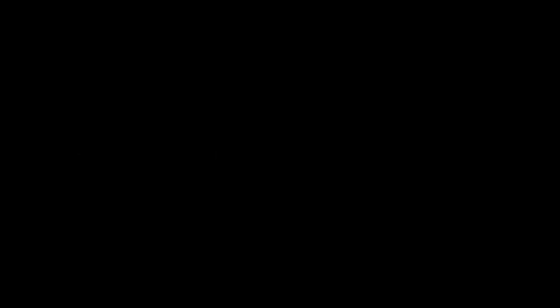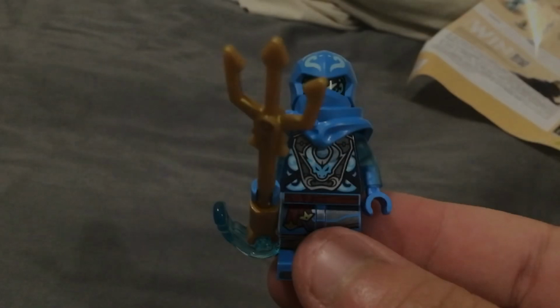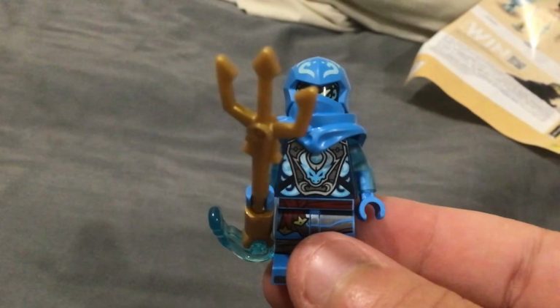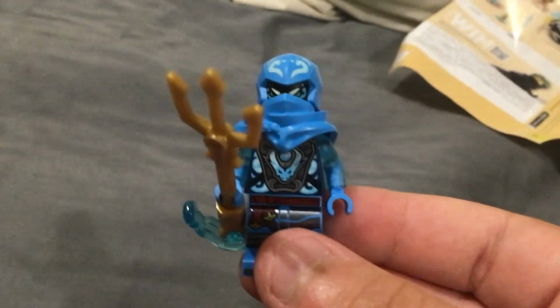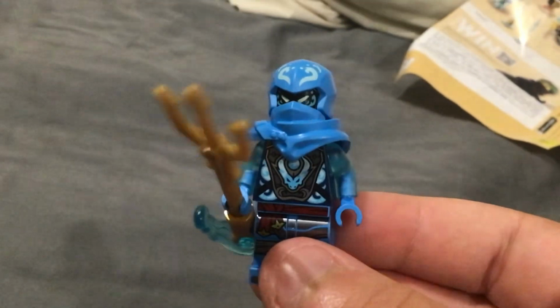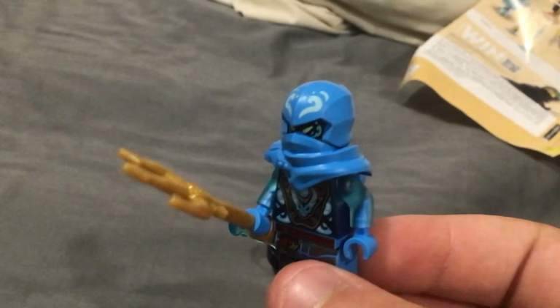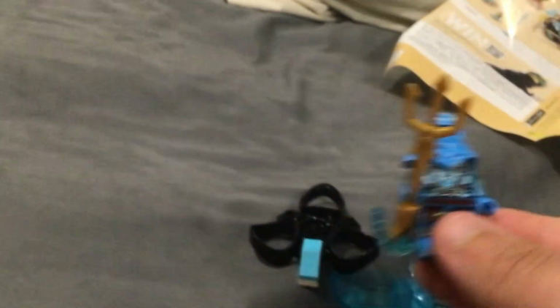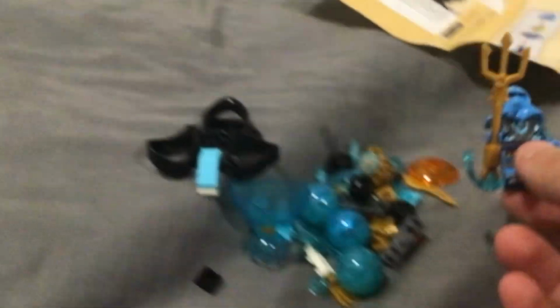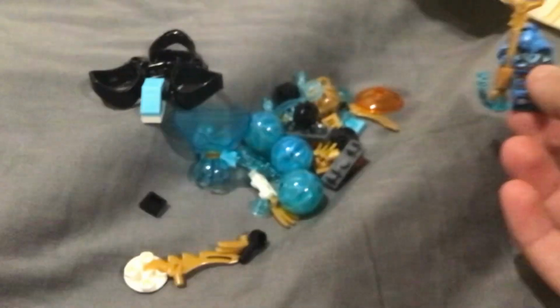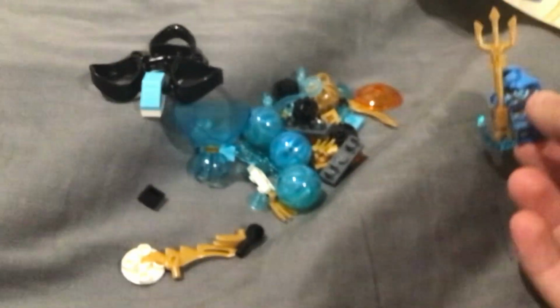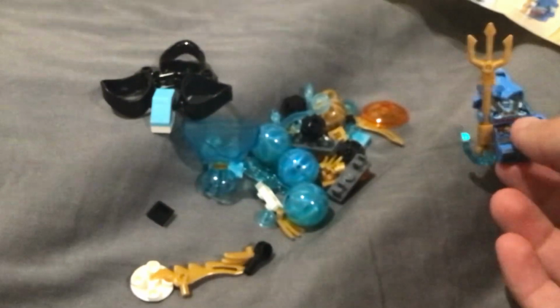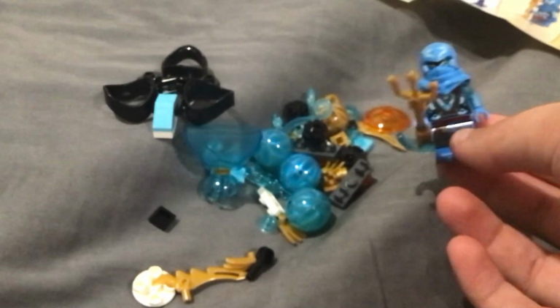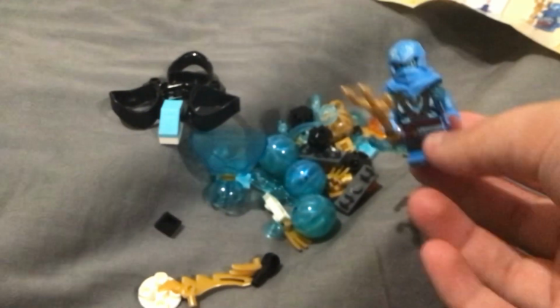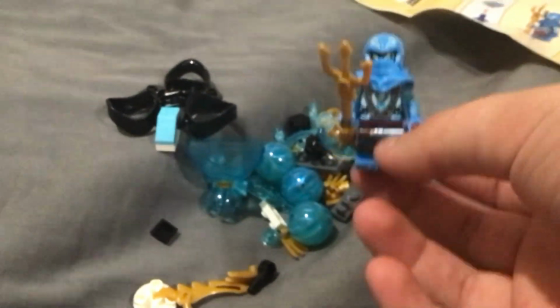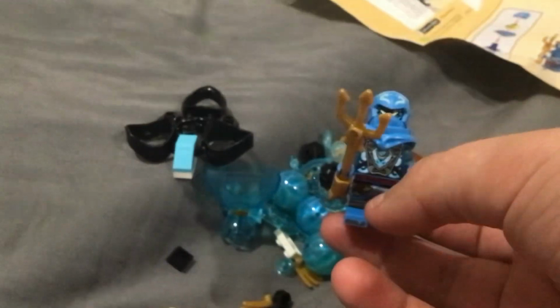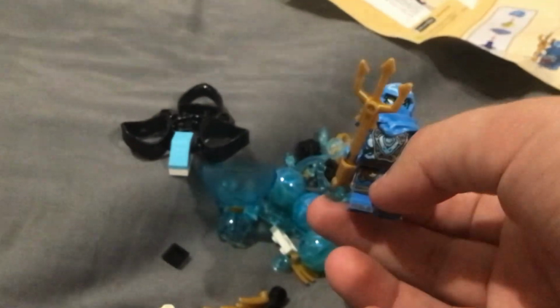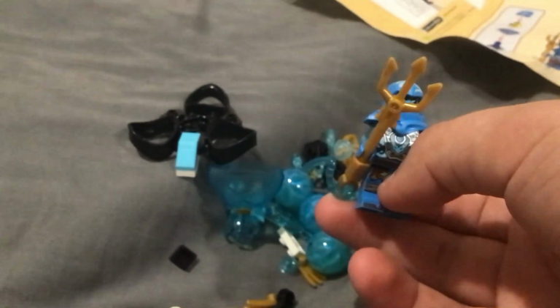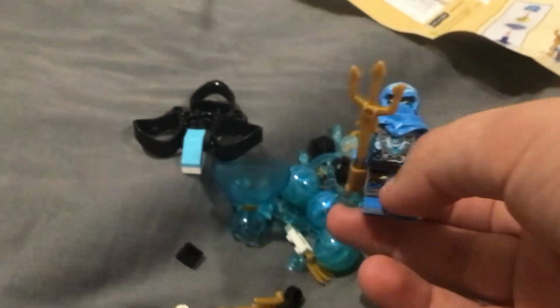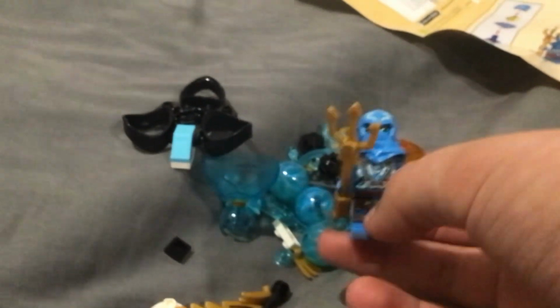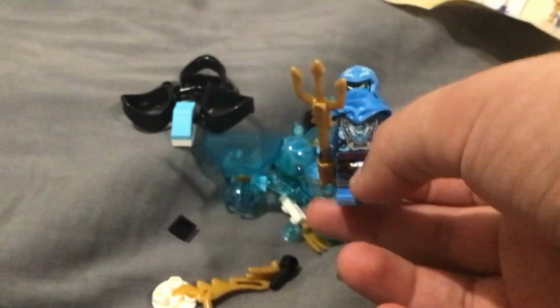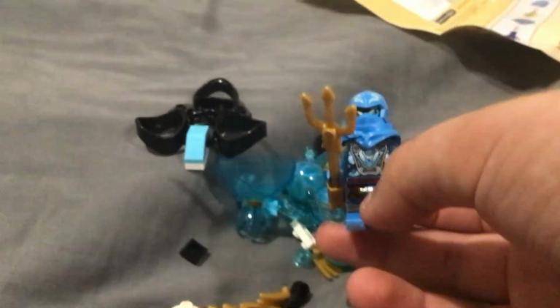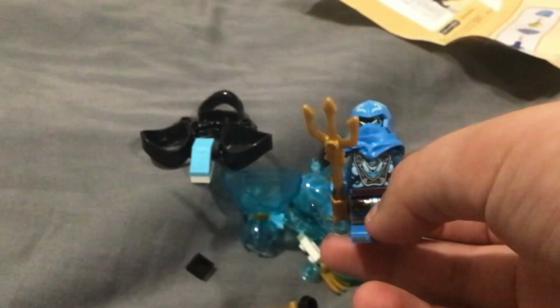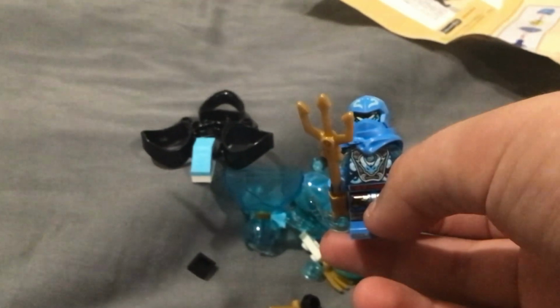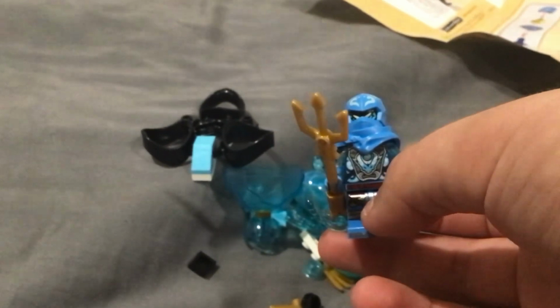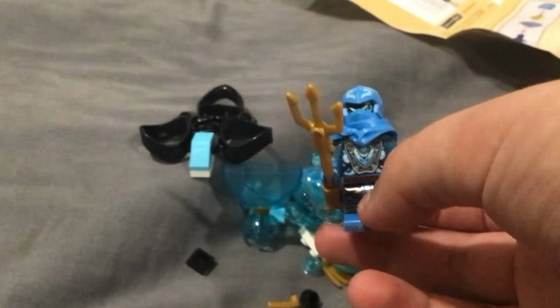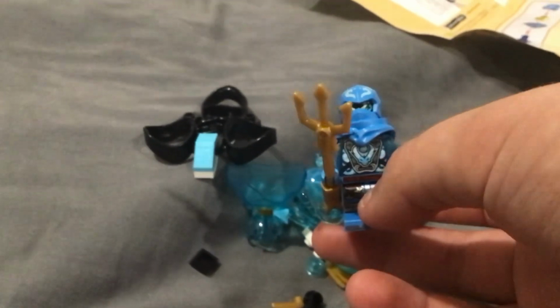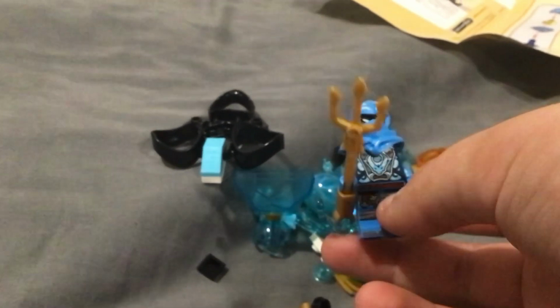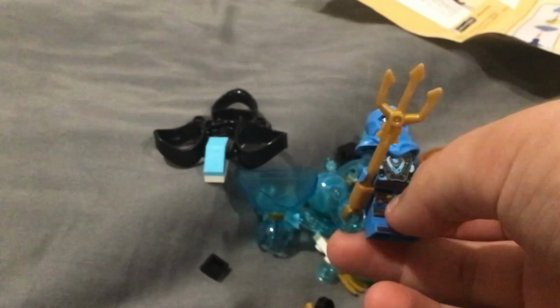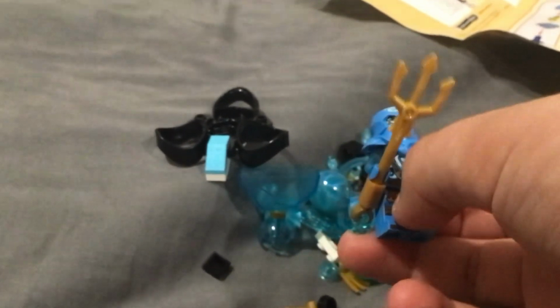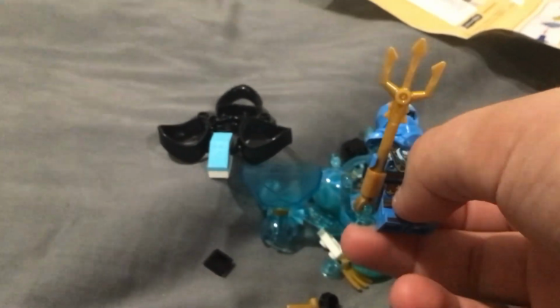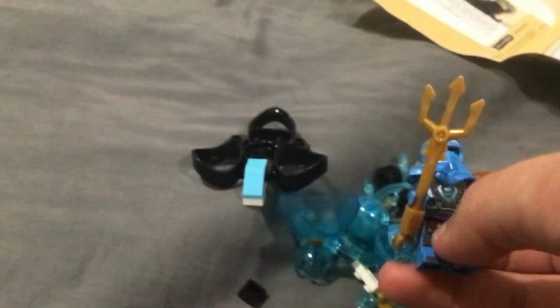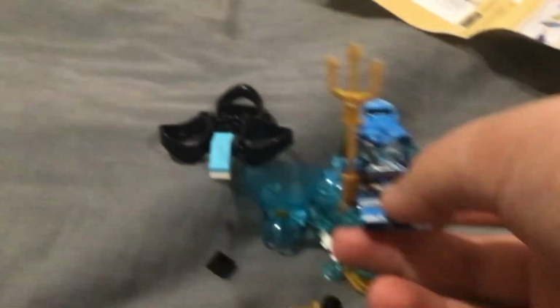Hey guys, welcome back to a brand new Ninjago video here on my channel. In today's video I'm going to be building and reviewing set number 71778, which is Nia's Dragon Power Drift.